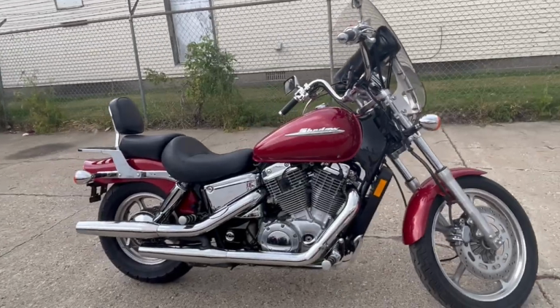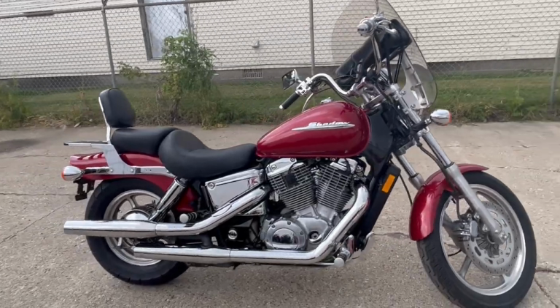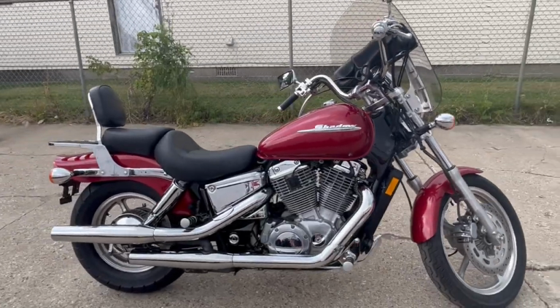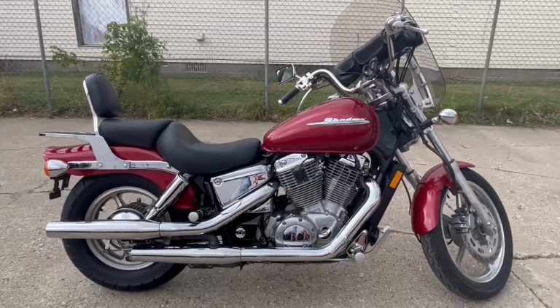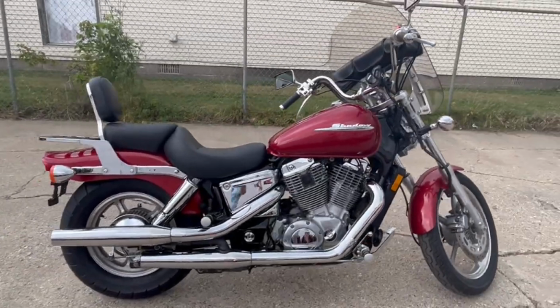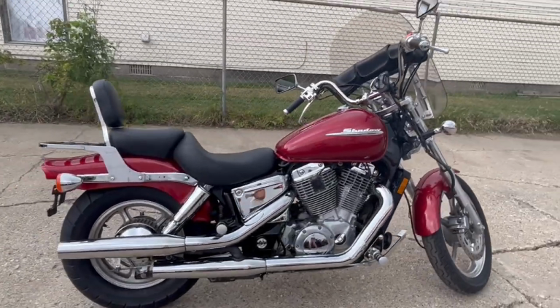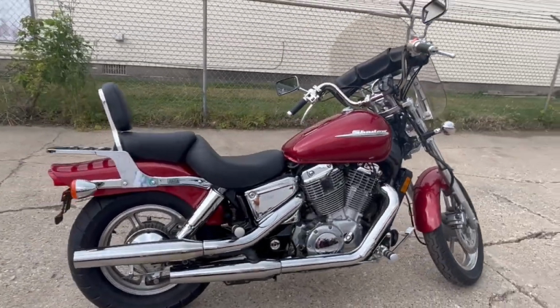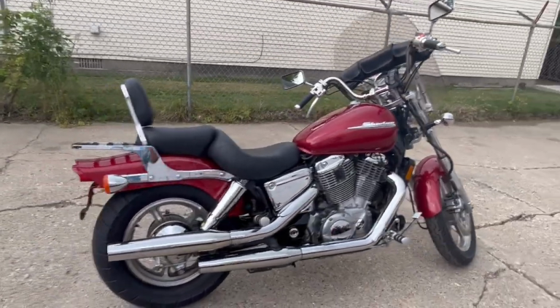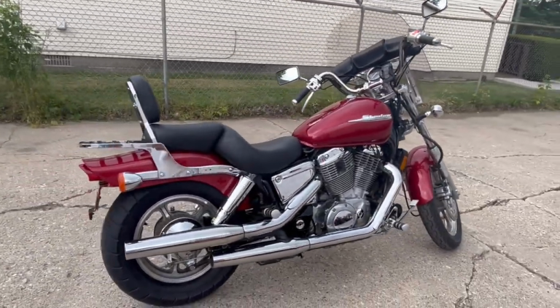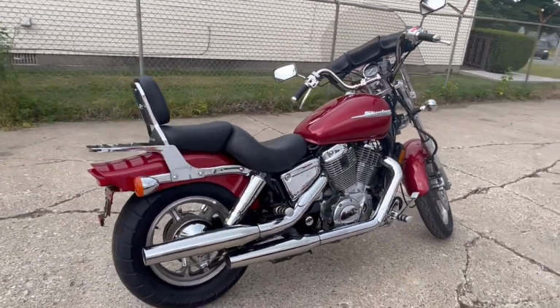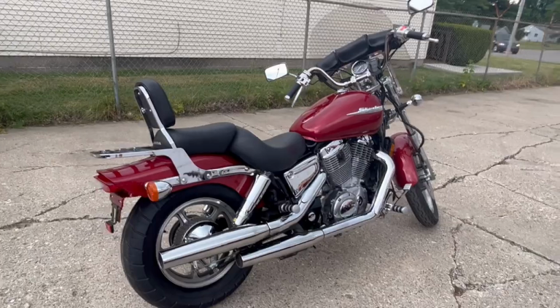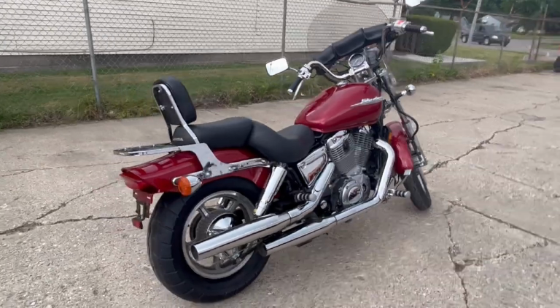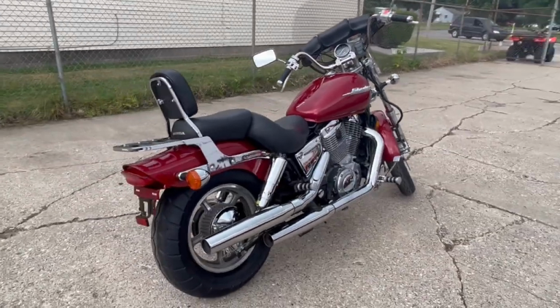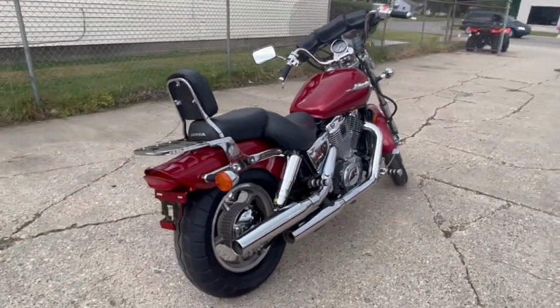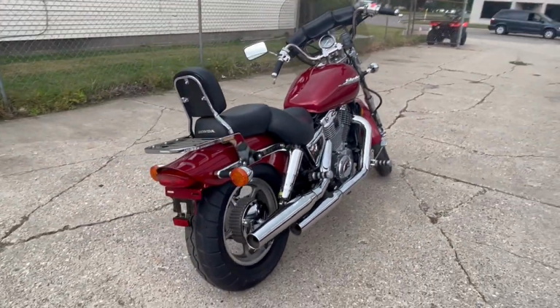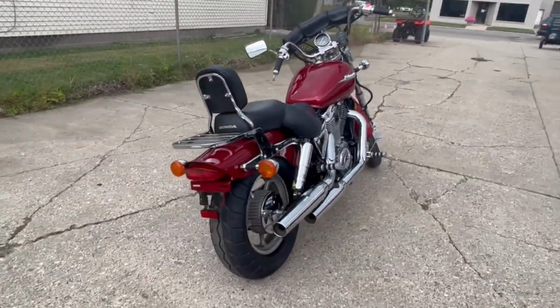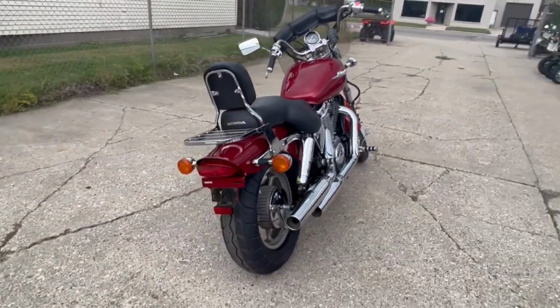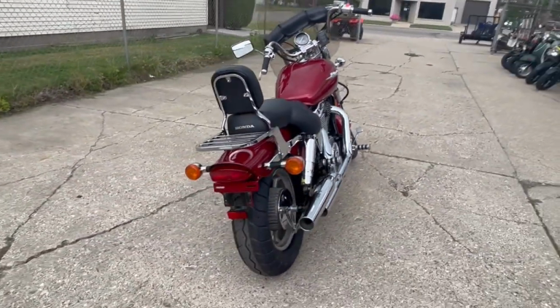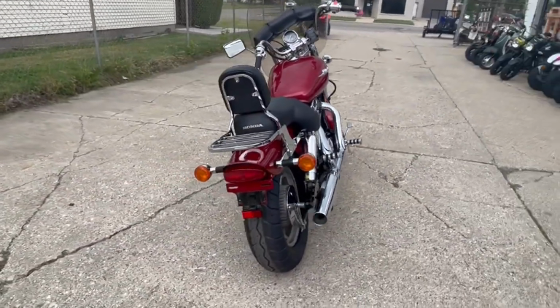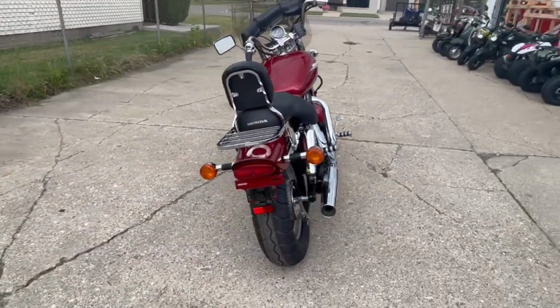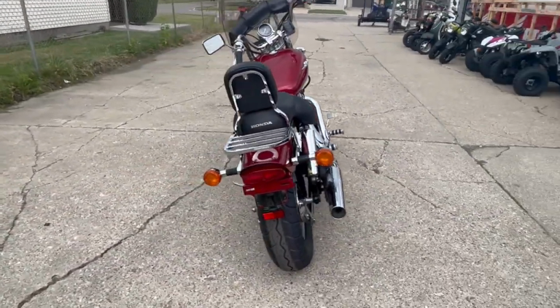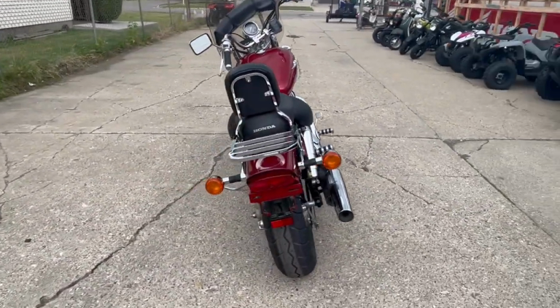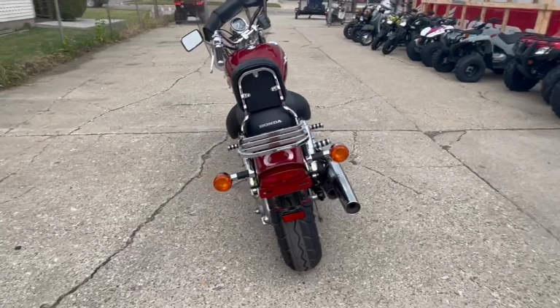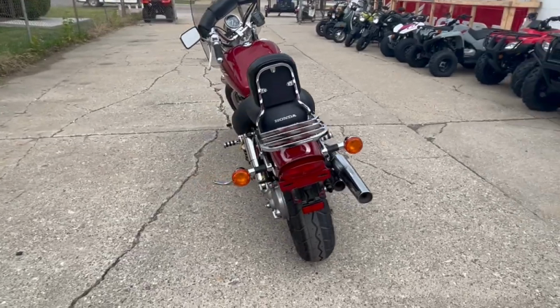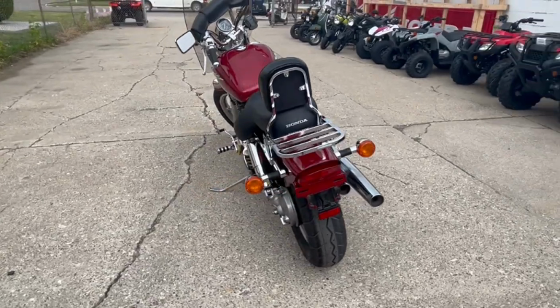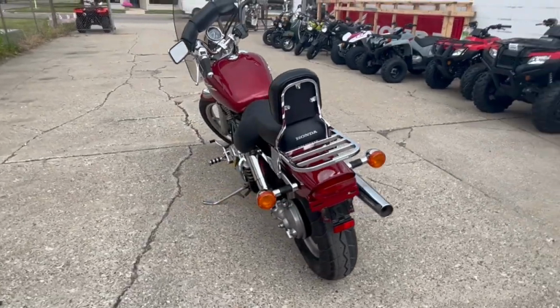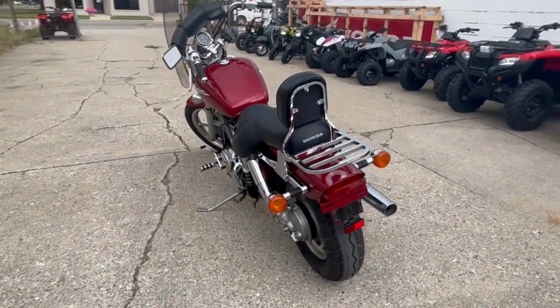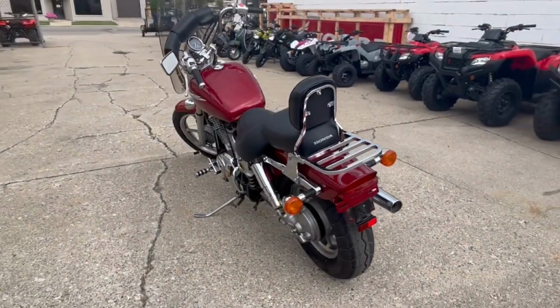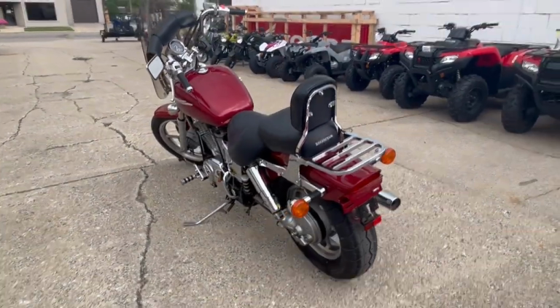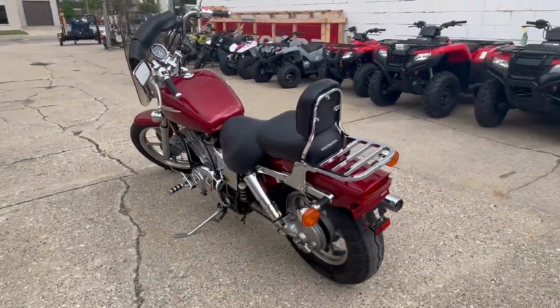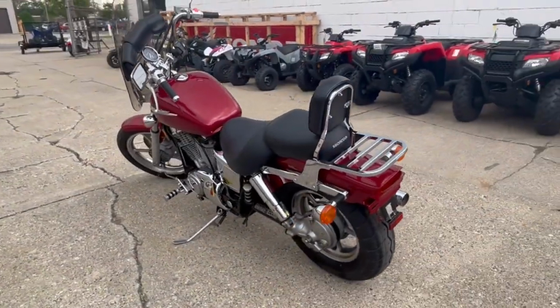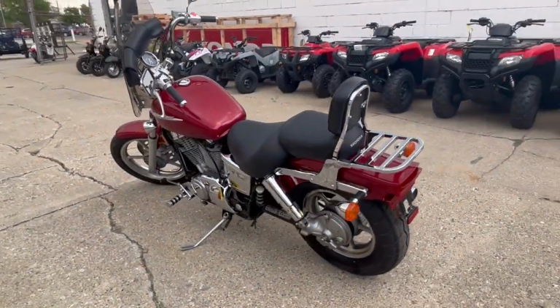Inspected, all fluids are changed, and brand new tires. Buy with confidence here at approvalpowersports.com — check out this and the rest of our inventory, or give us a call at 810-648-9500.